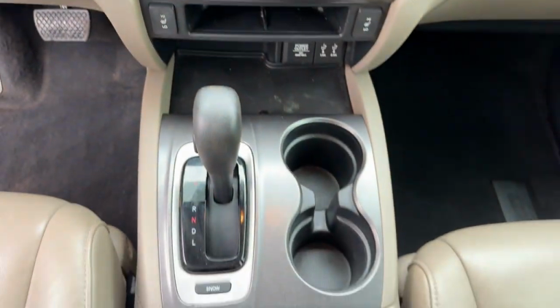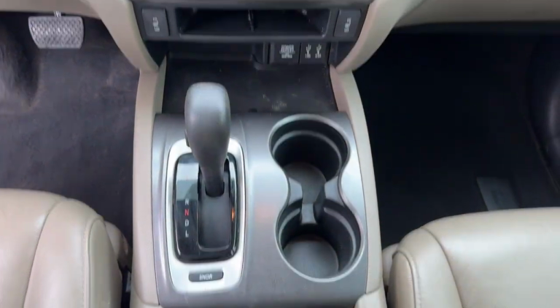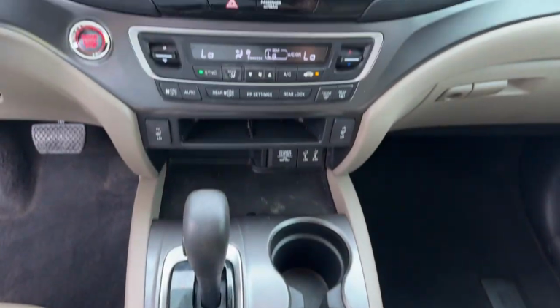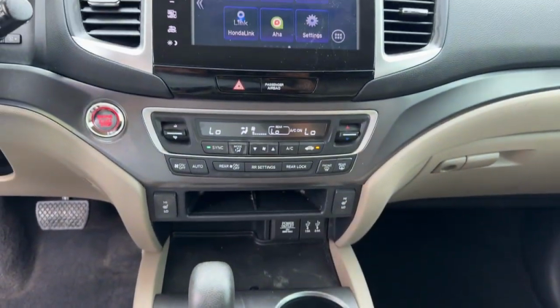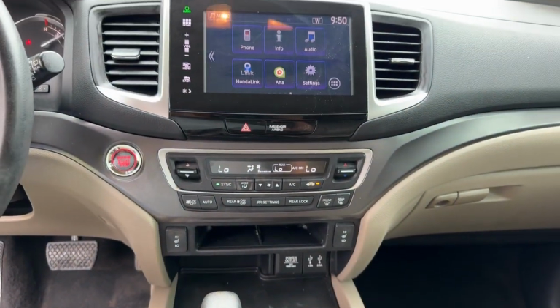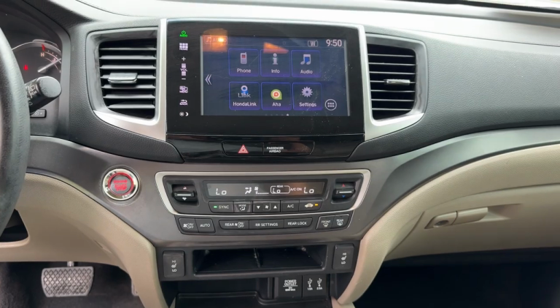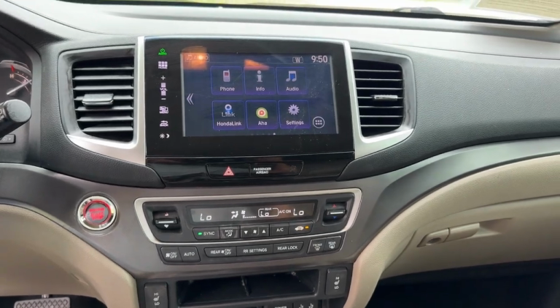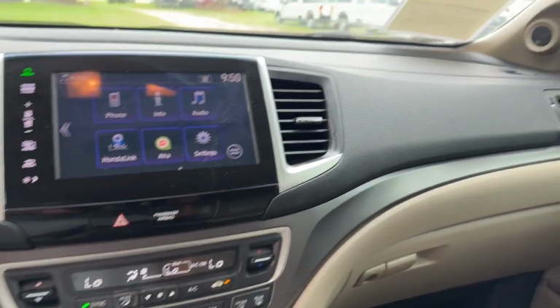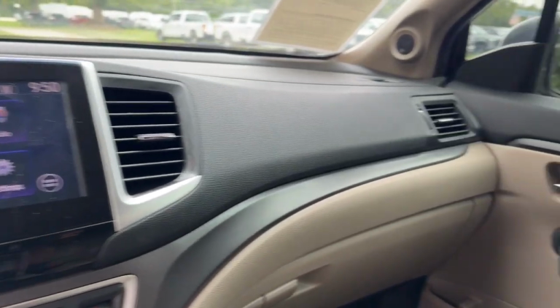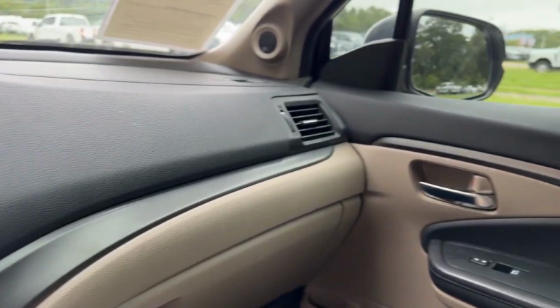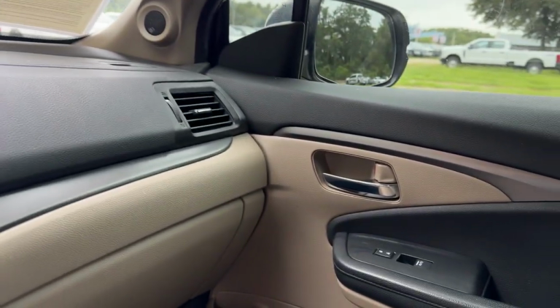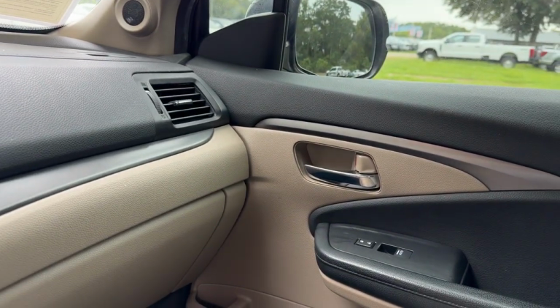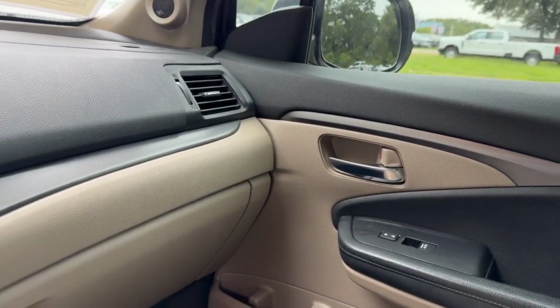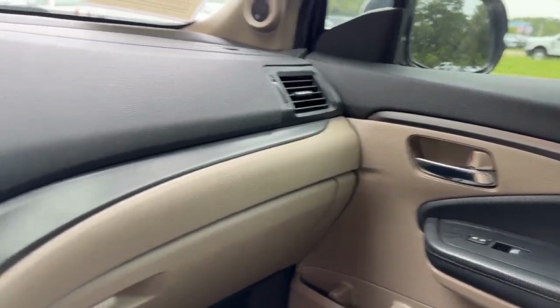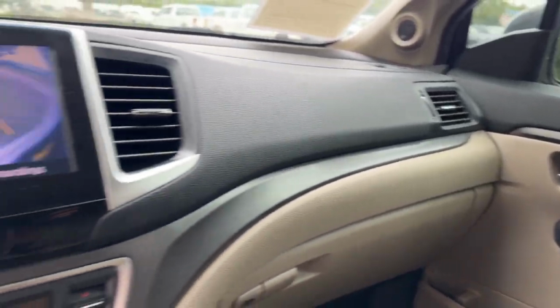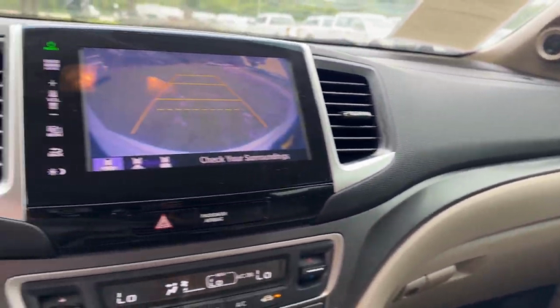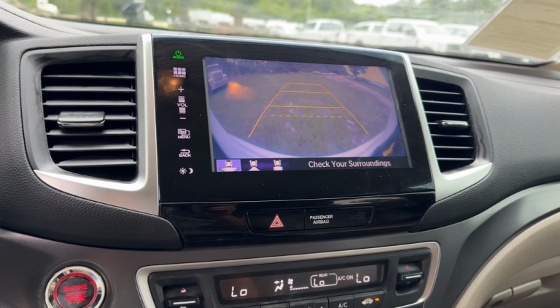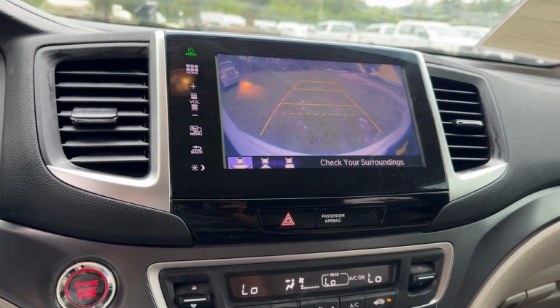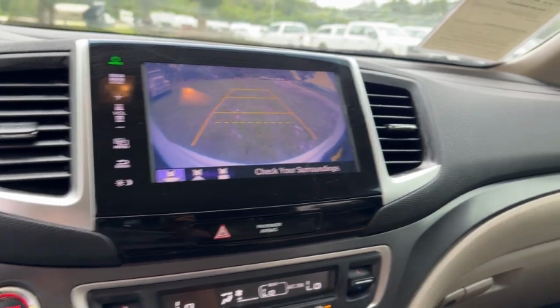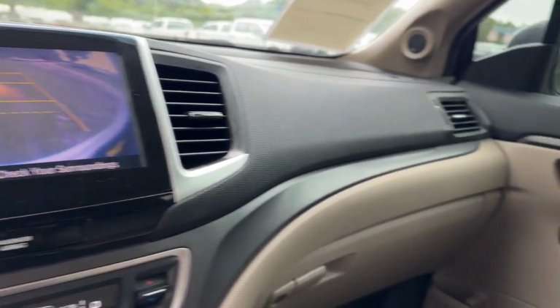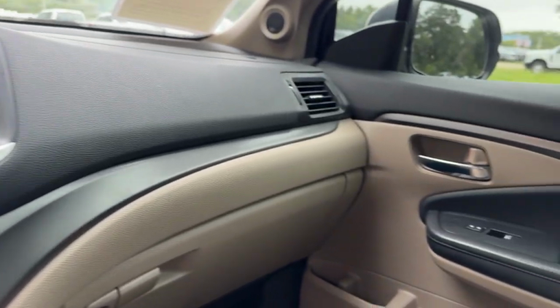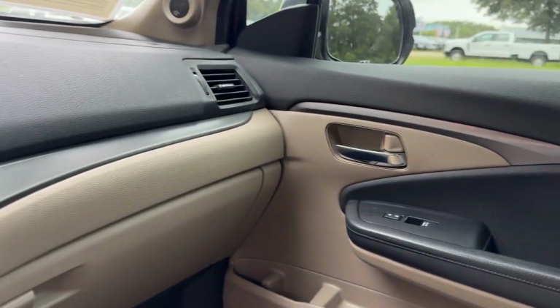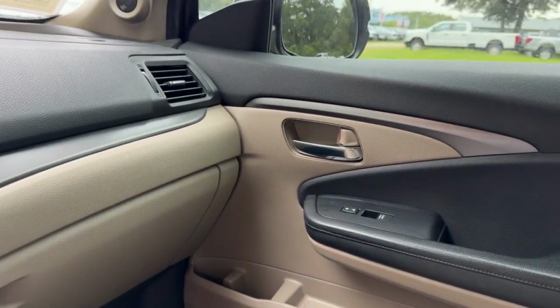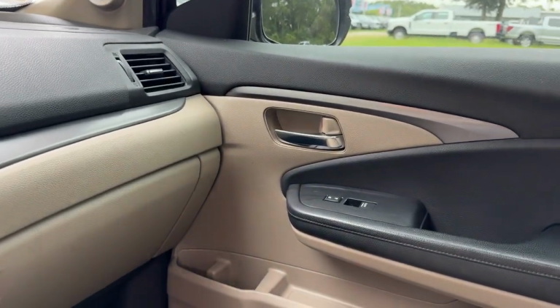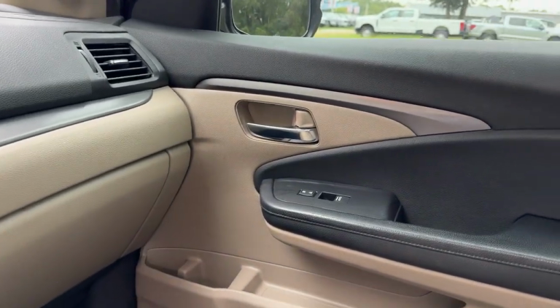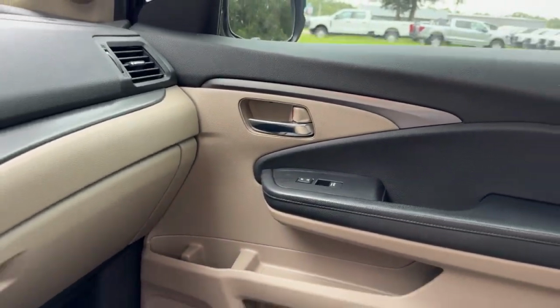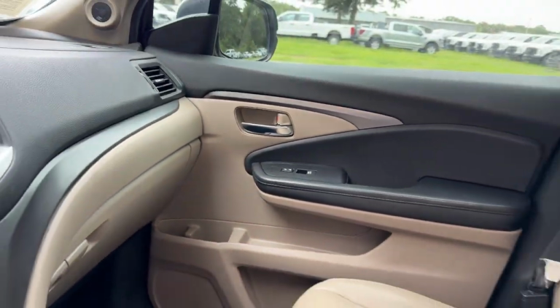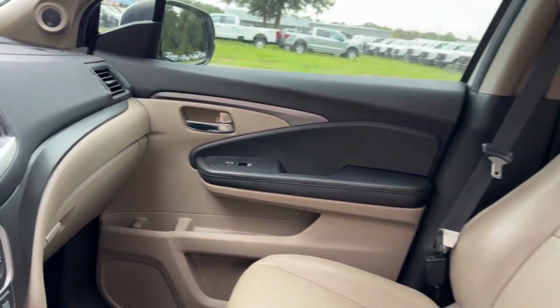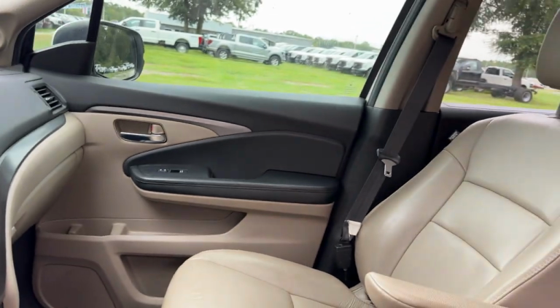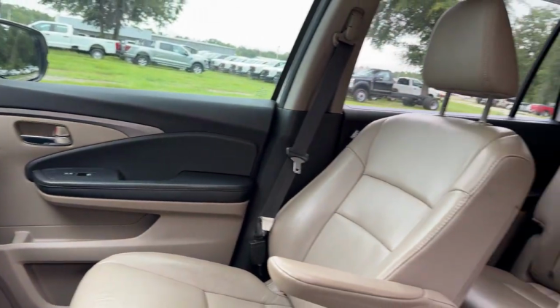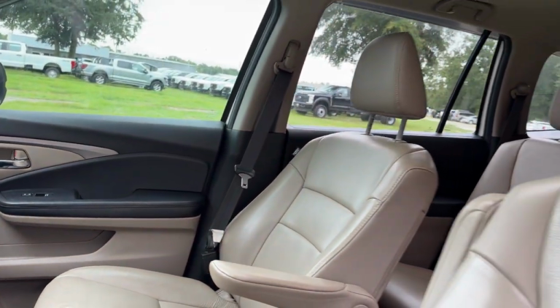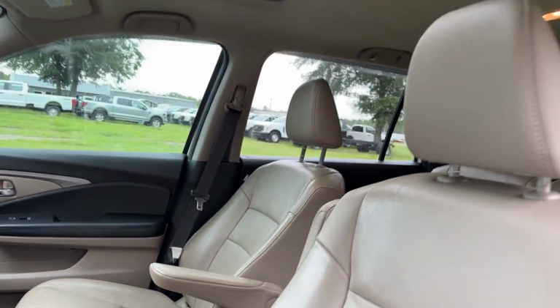The following are some of this vehicle's highlighted options: moonroof, keyless entry, satellite radio, power passenger seat, fog lamps, backup camera, power liftgate, Bluetooth connection, aluminum wheels, heated front seat.